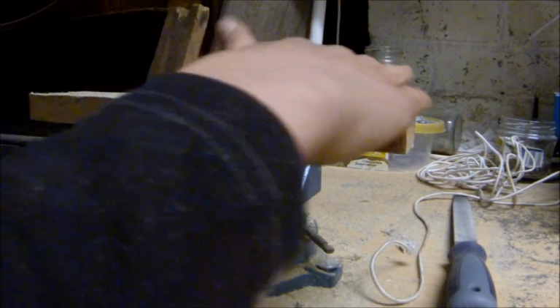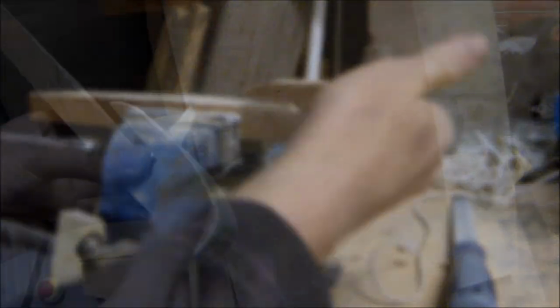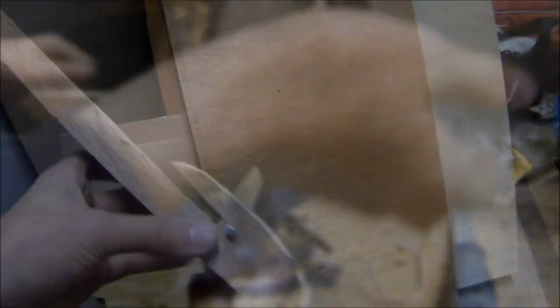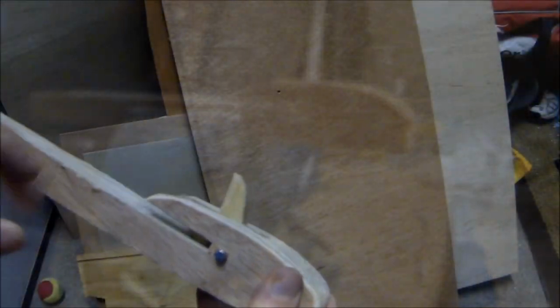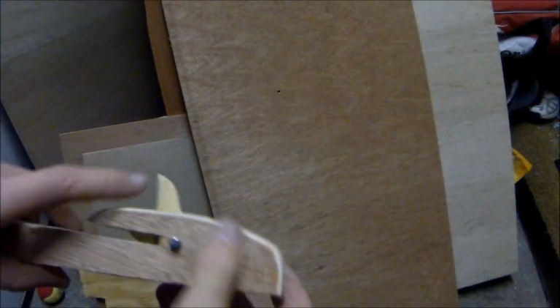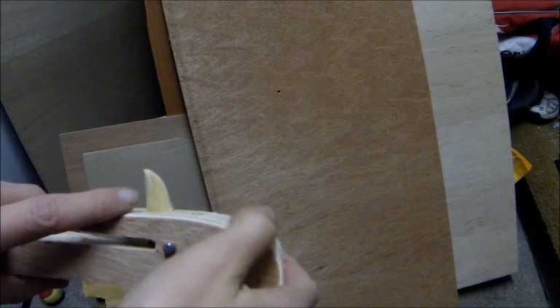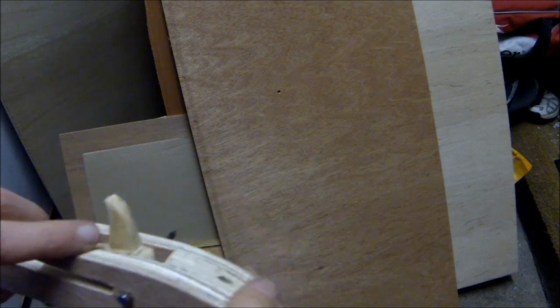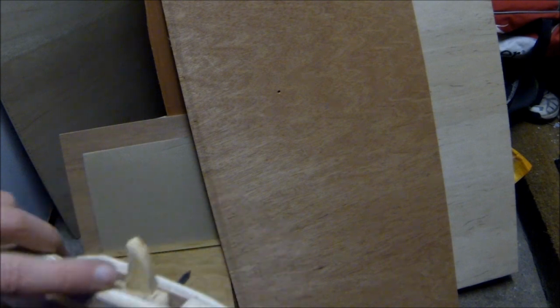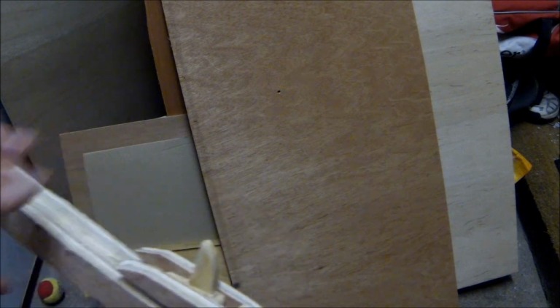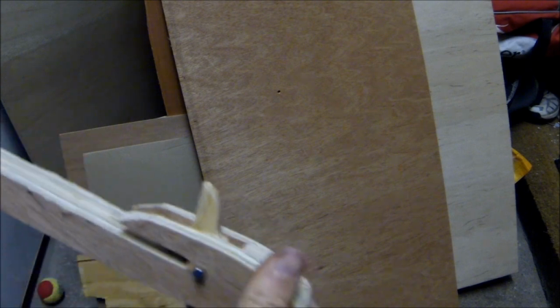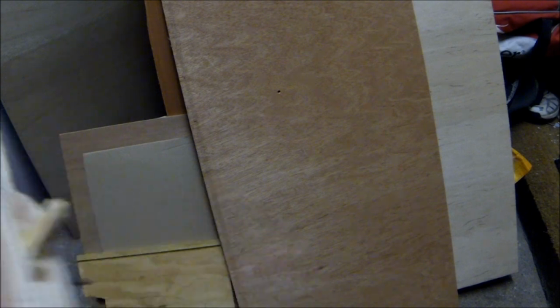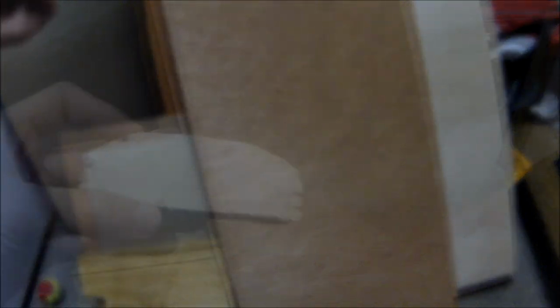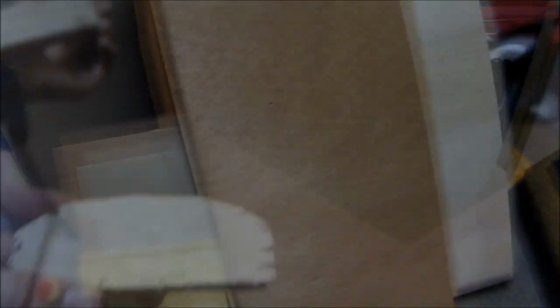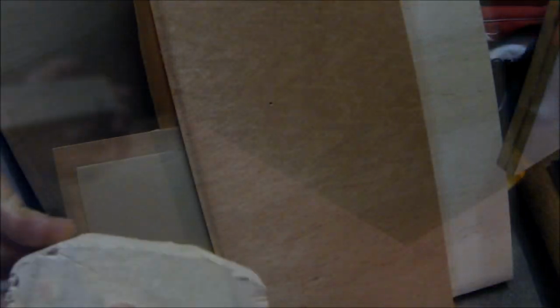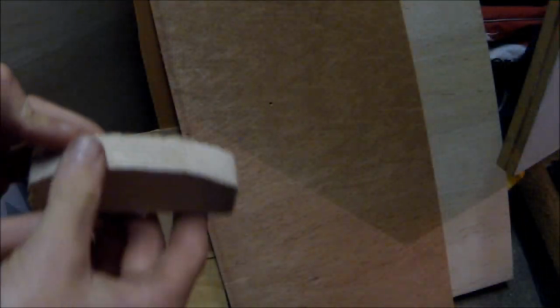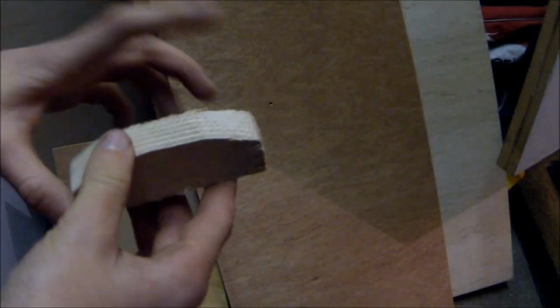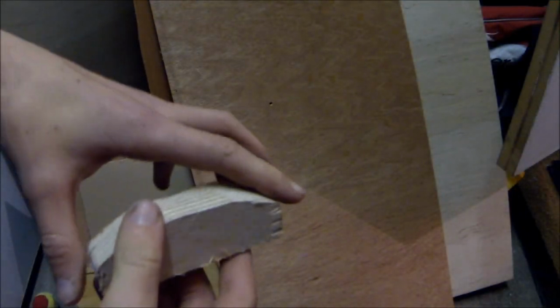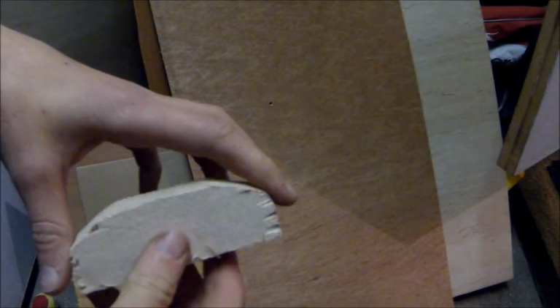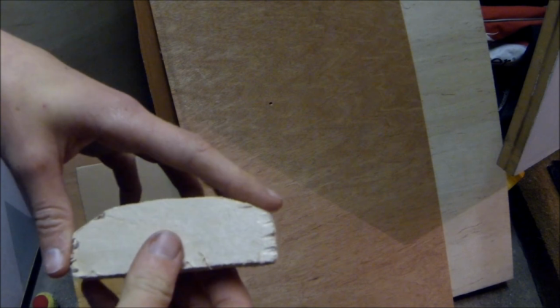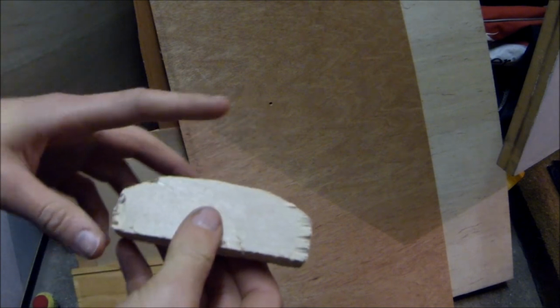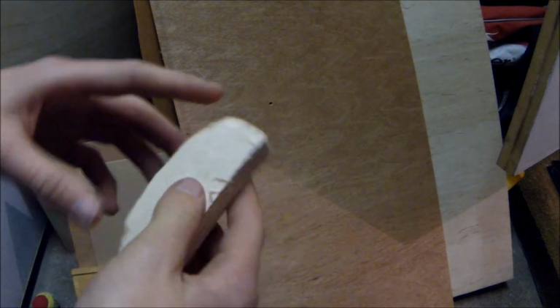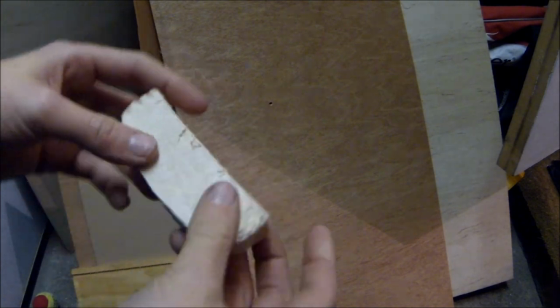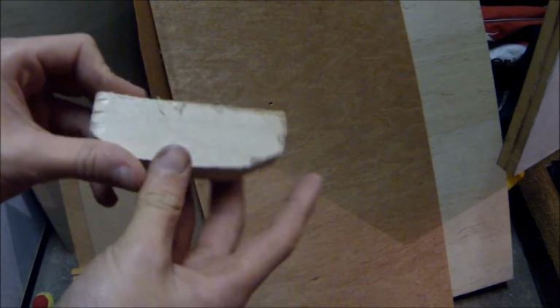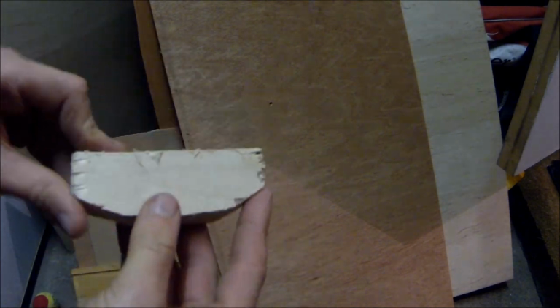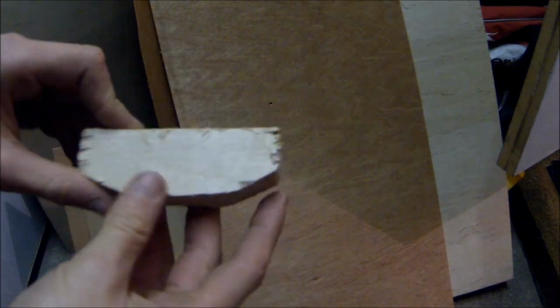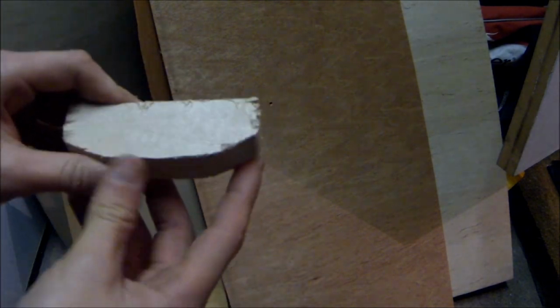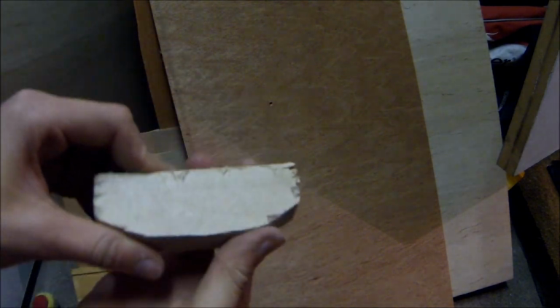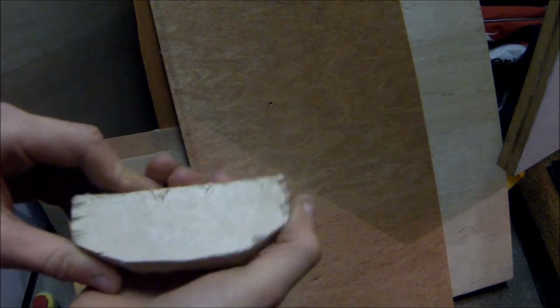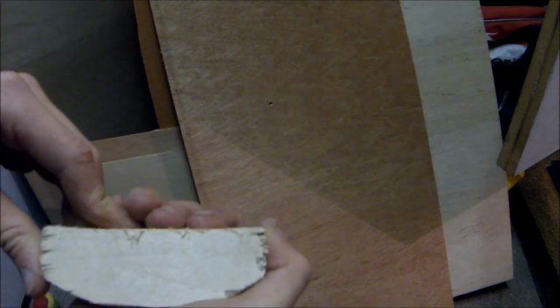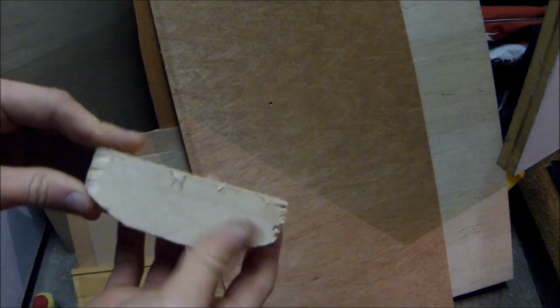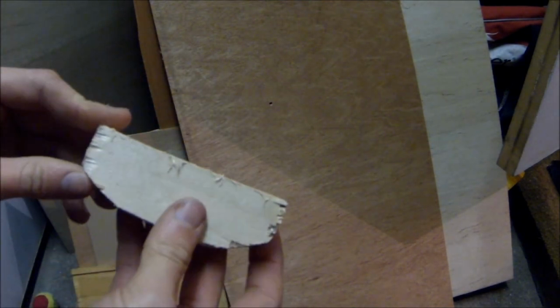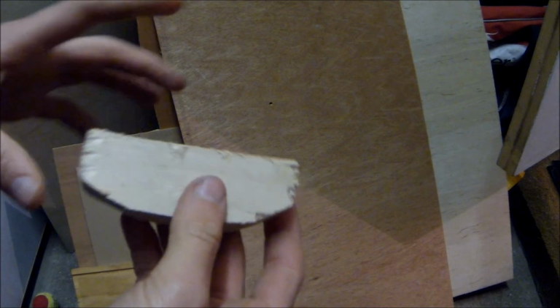Now I can take out the trigger mechanism and start smoothing and rounding all of the edges. This is what it looks like once that's done. I've just cut out a piece of 18 millimeter multiplex plywood which is nine centimeters wide and I've rounded the edges very slightly.